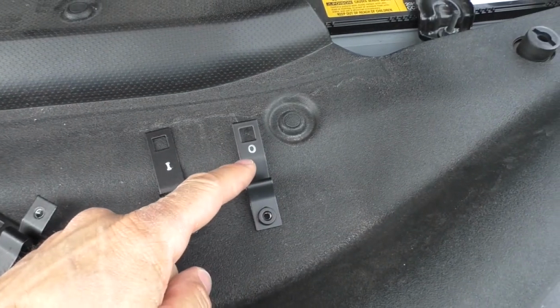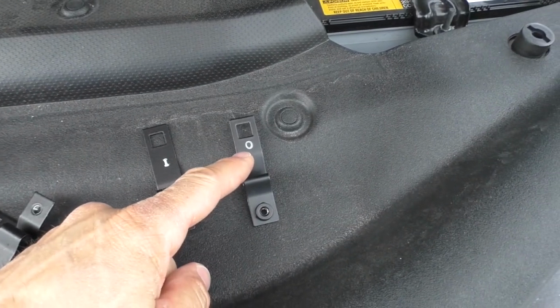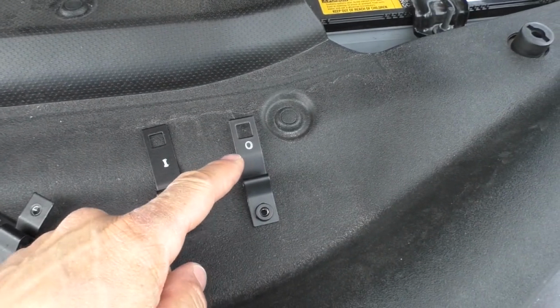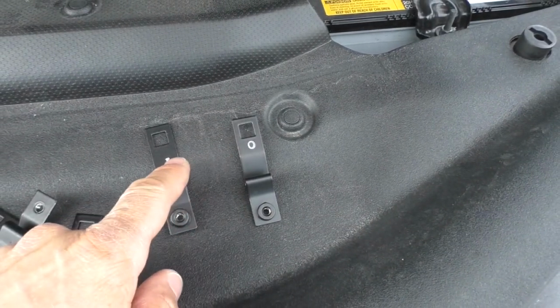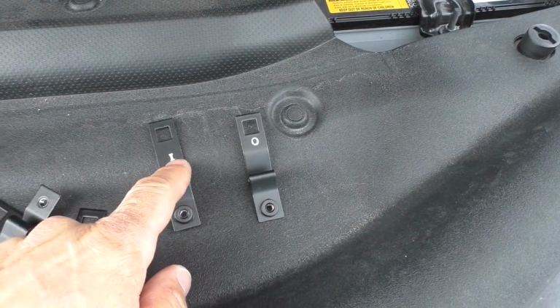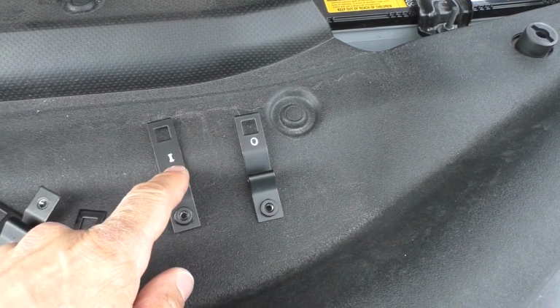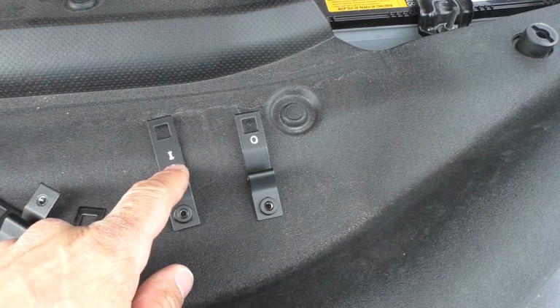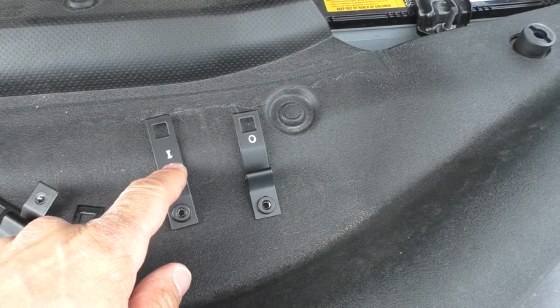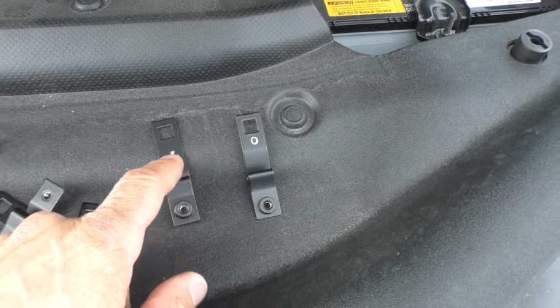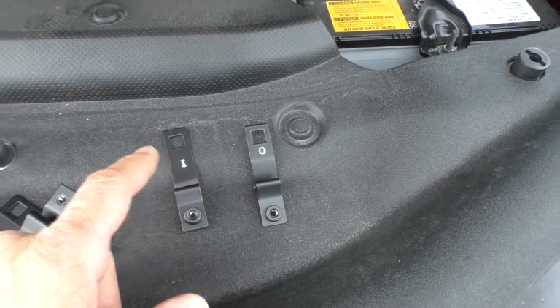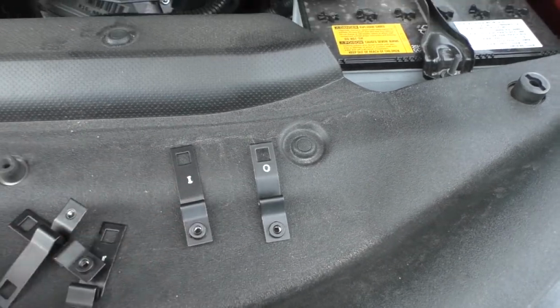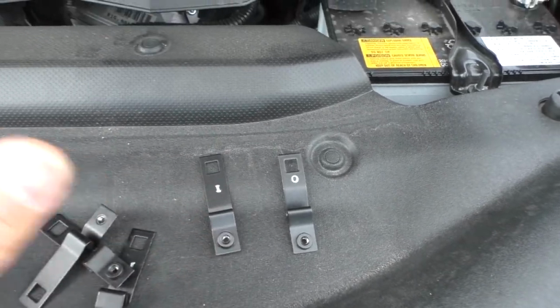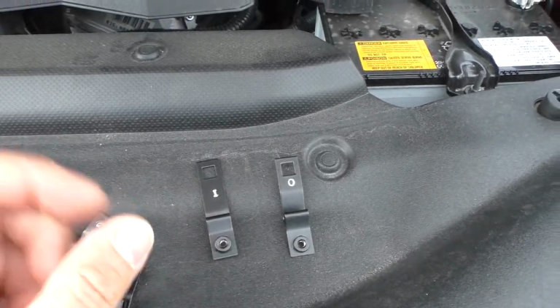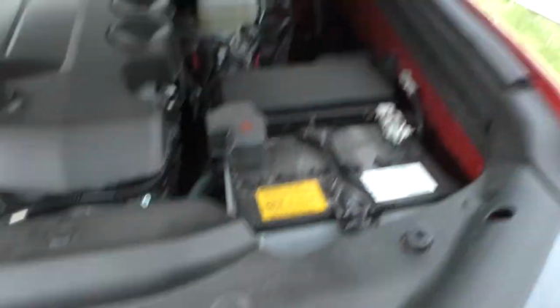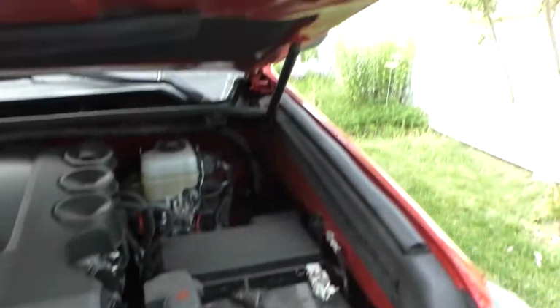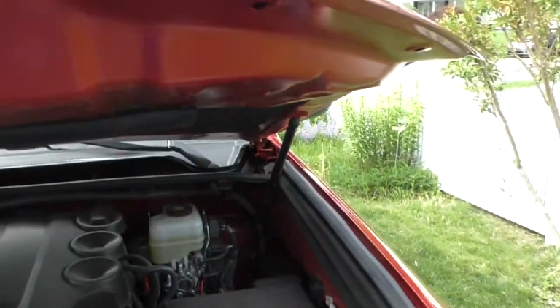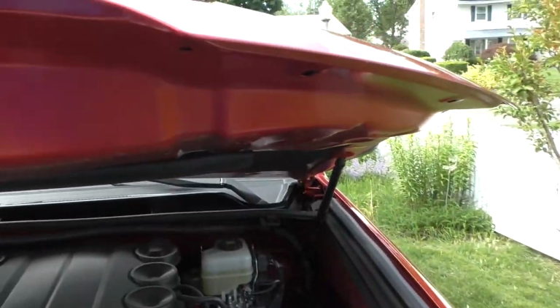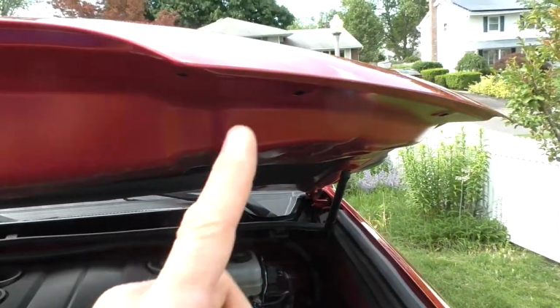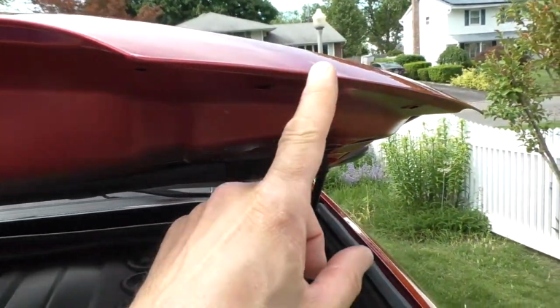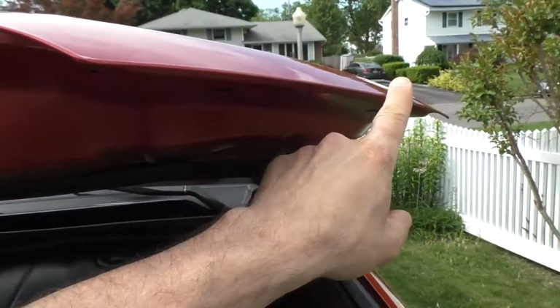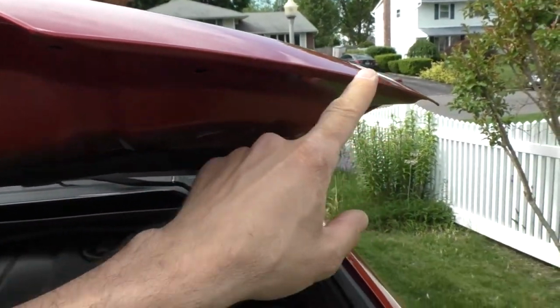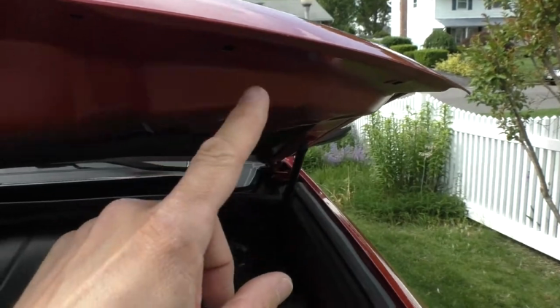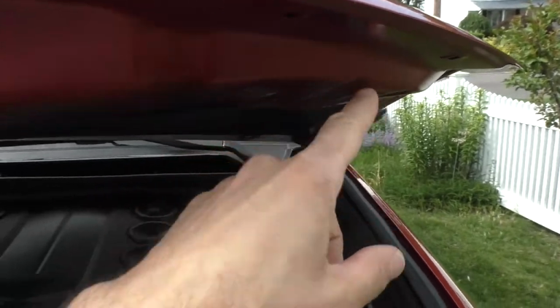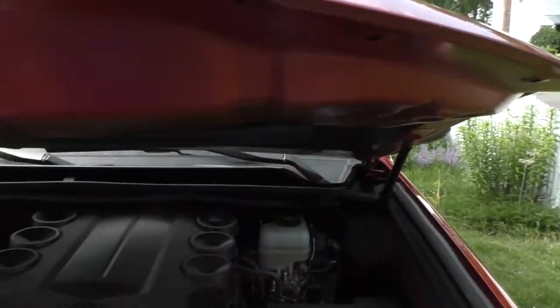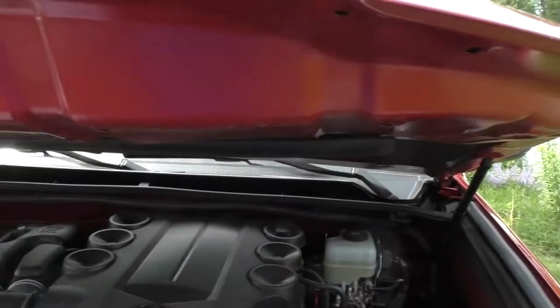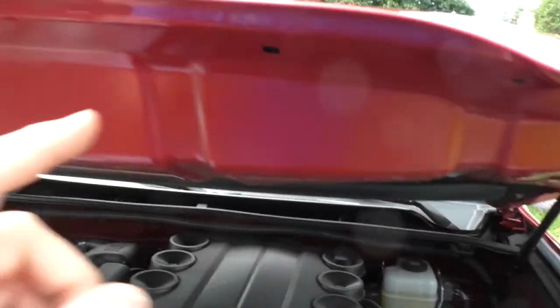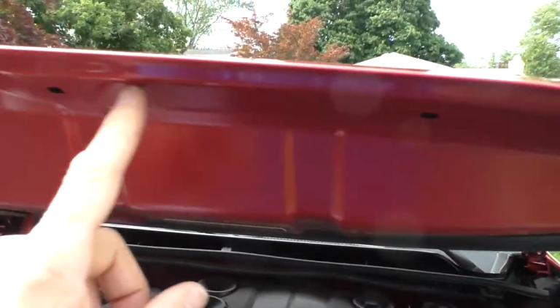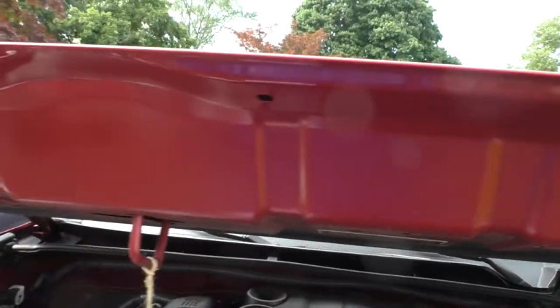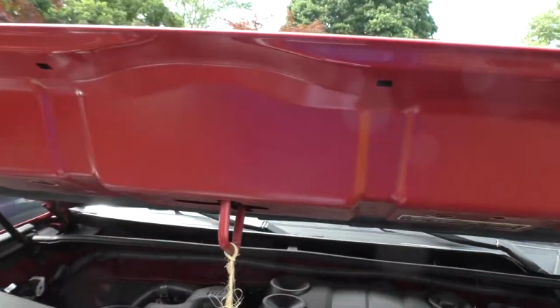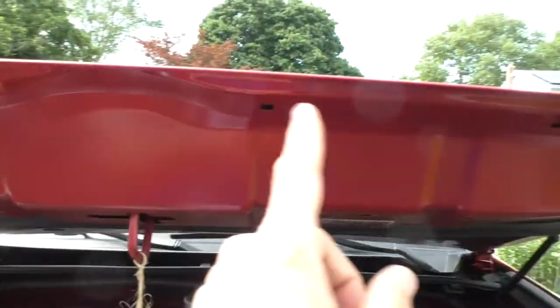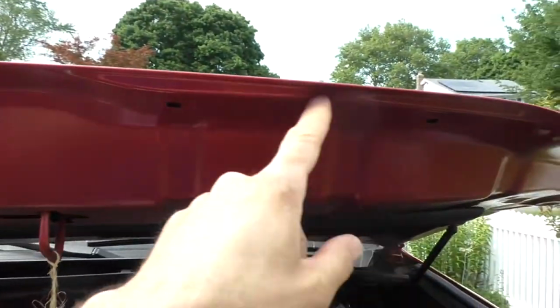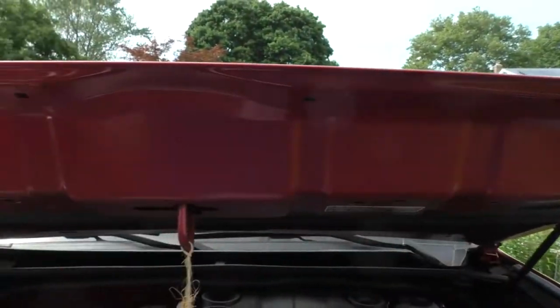Here's the key: four of these are marked with an O and four are marked with an I. The I's are the four interior ones, and the O's are going to be the four exterior ones — two on each side. The interior ones go kind of in the interior center of the hood.